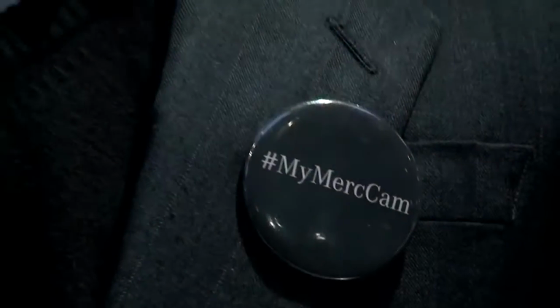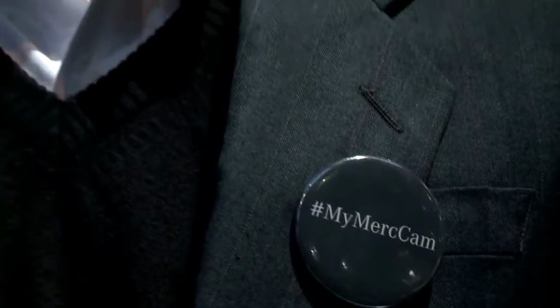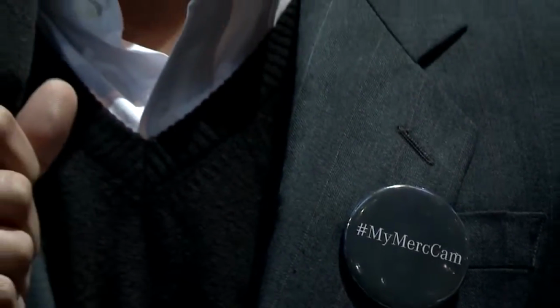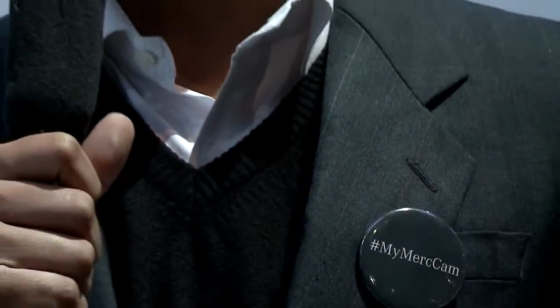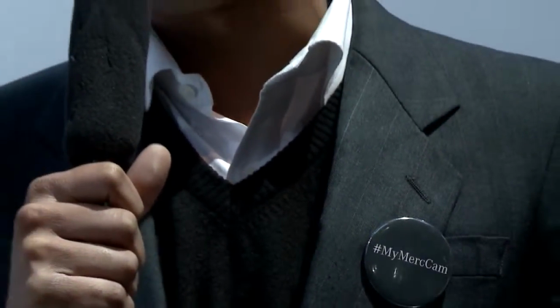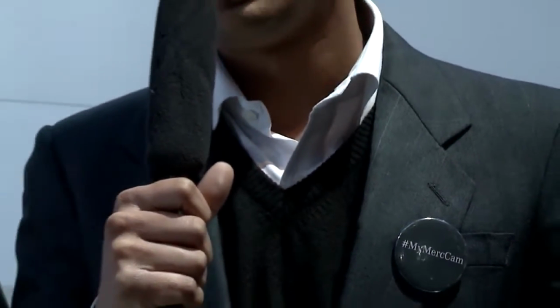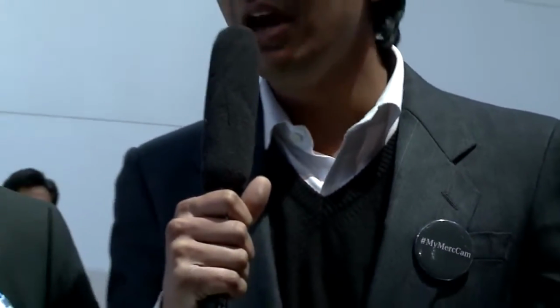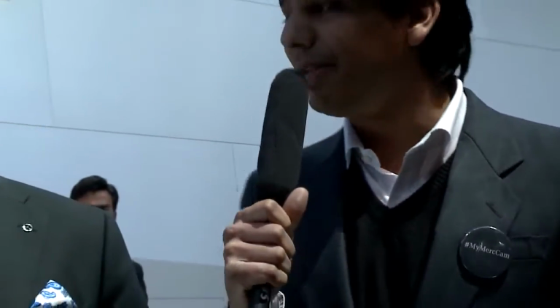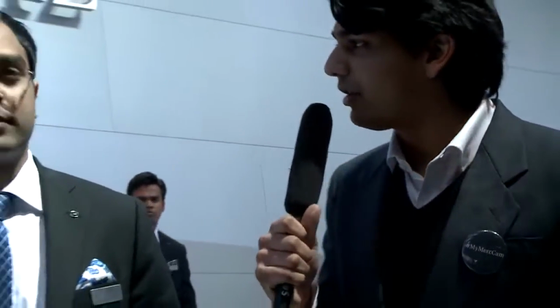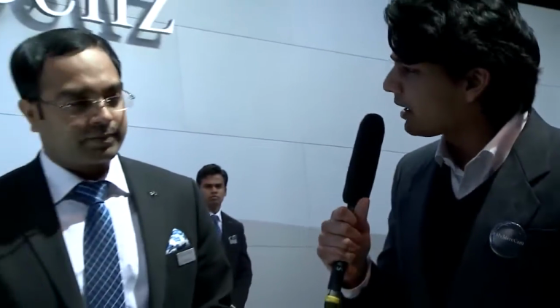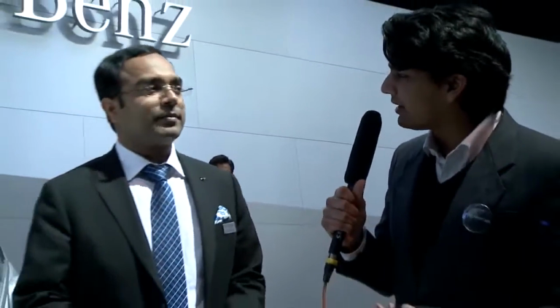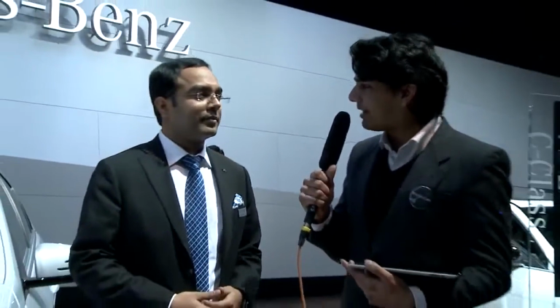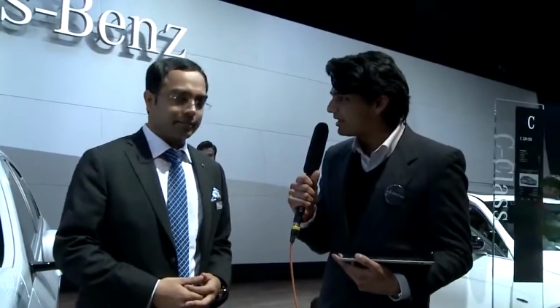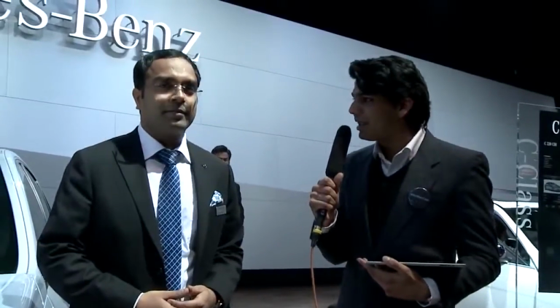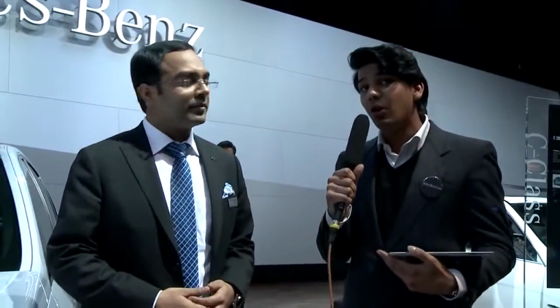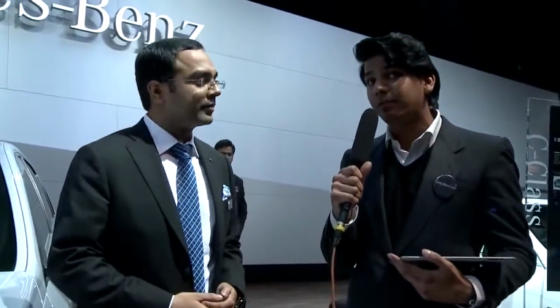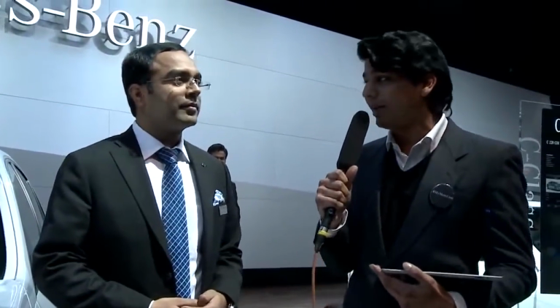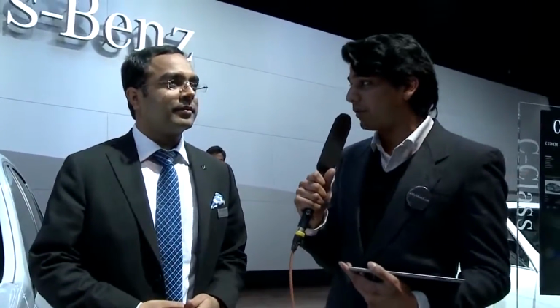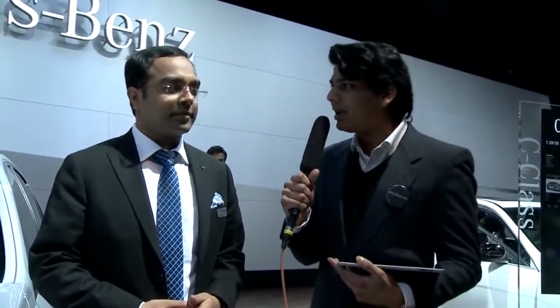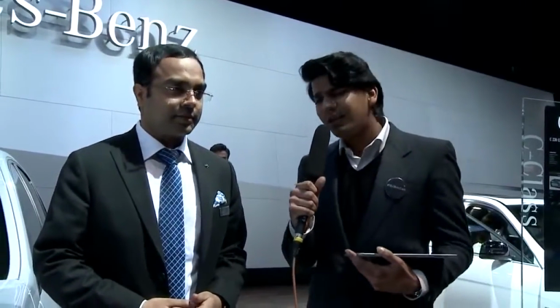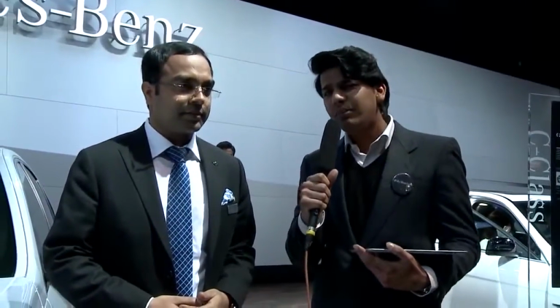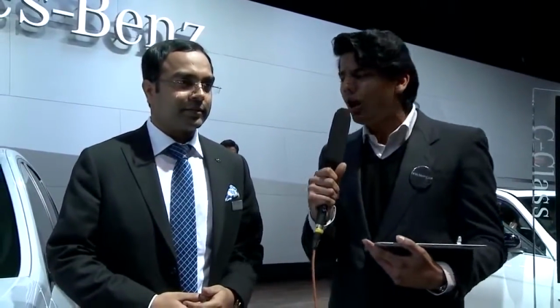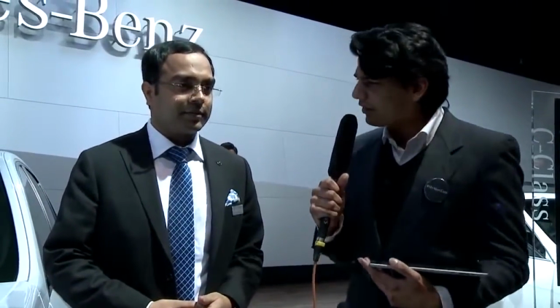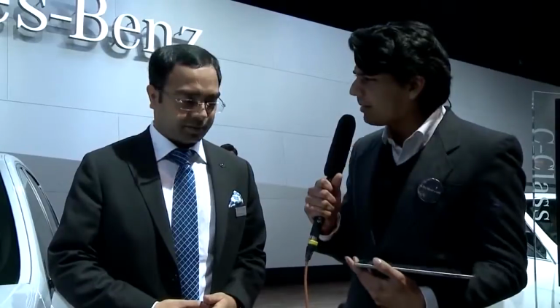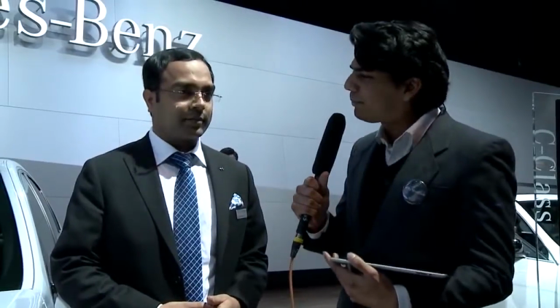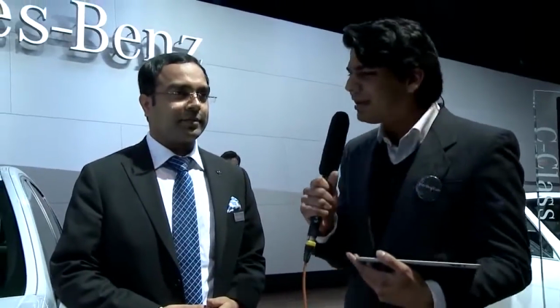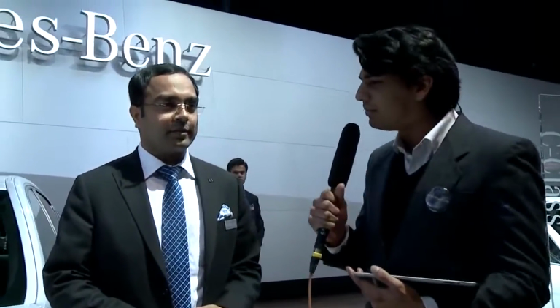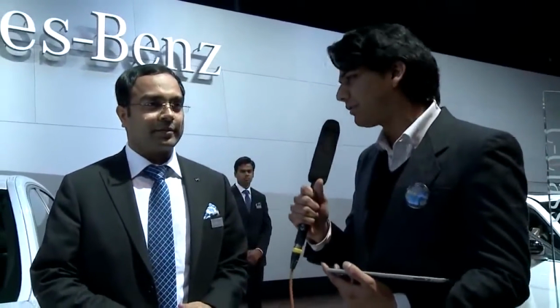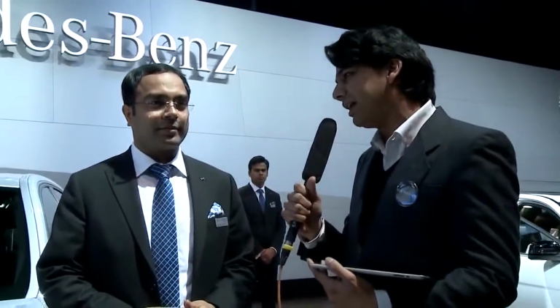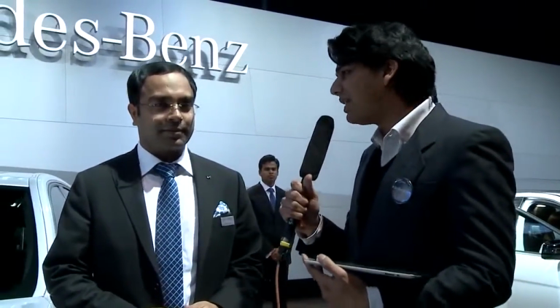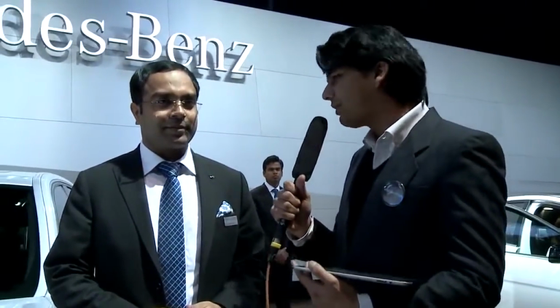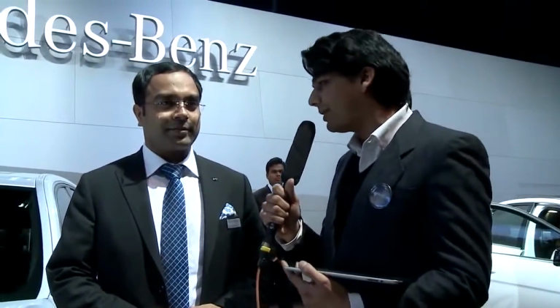Hi, this is my Merc Cam. I'm here with Amitesh, who's a part of the Mercedes-Benz India team at the Auto Expo 2014. Amitesh, there's been a lot of interest about this brand-new, beautiful E-Class. Can you tell us more about it?